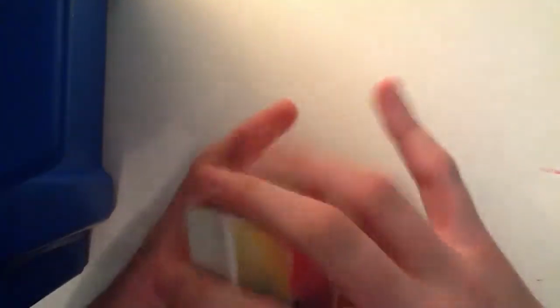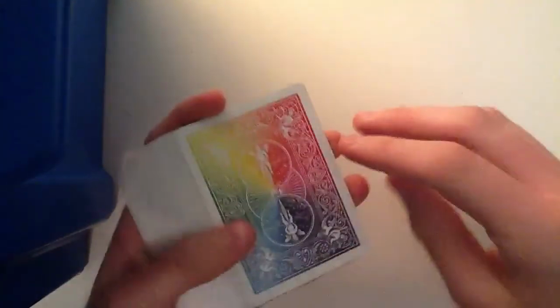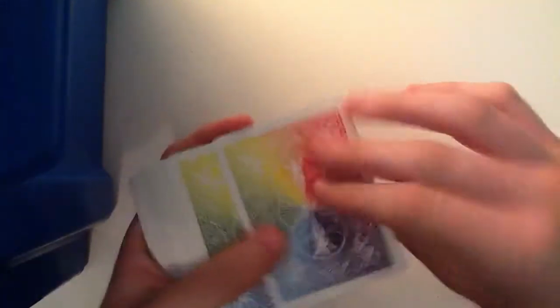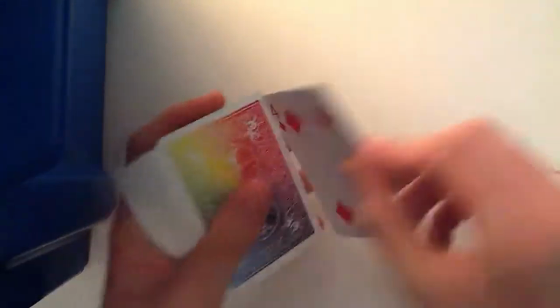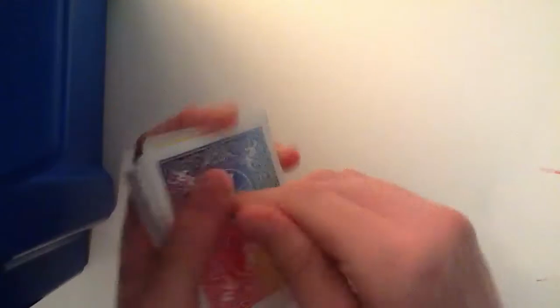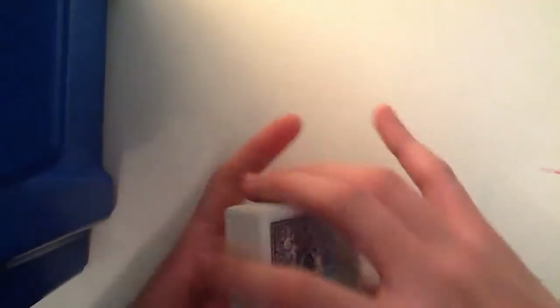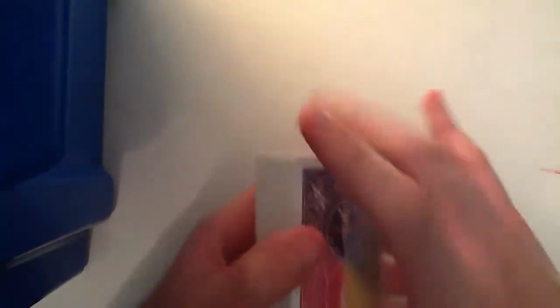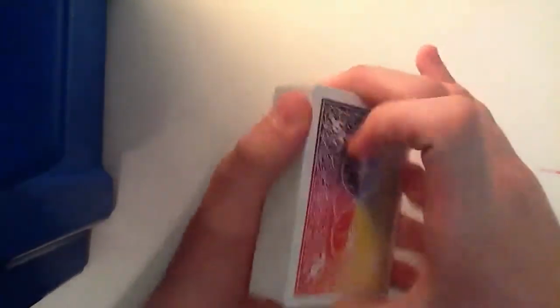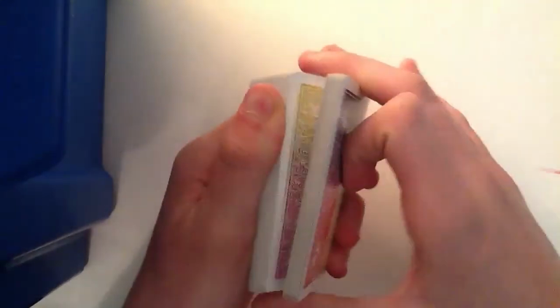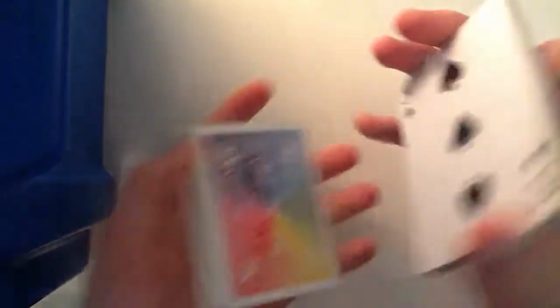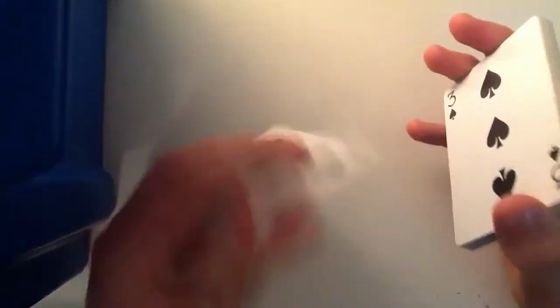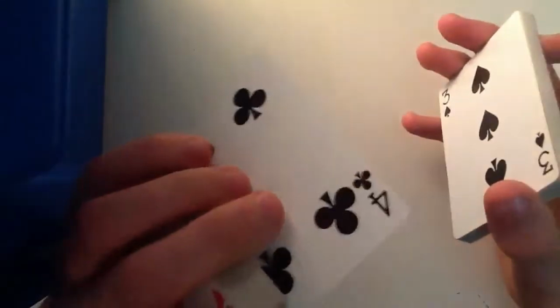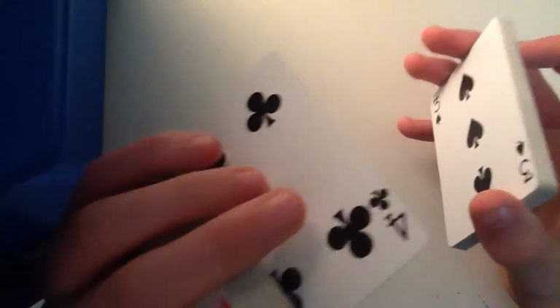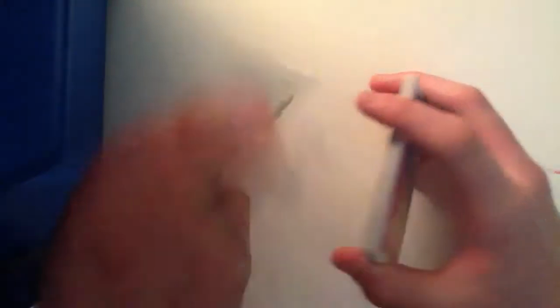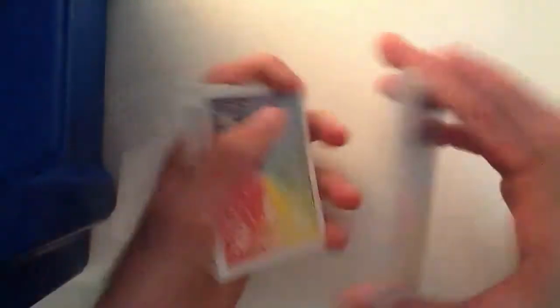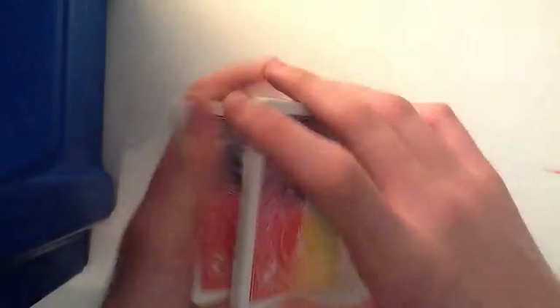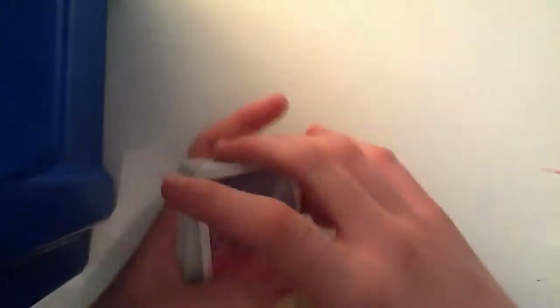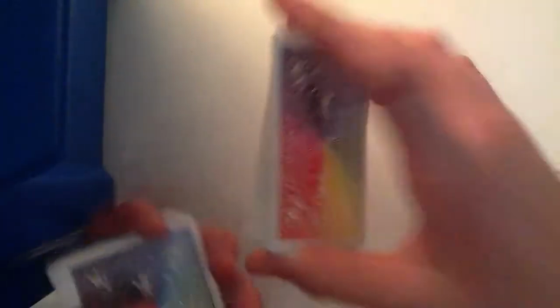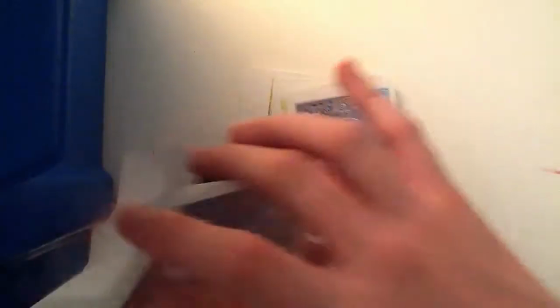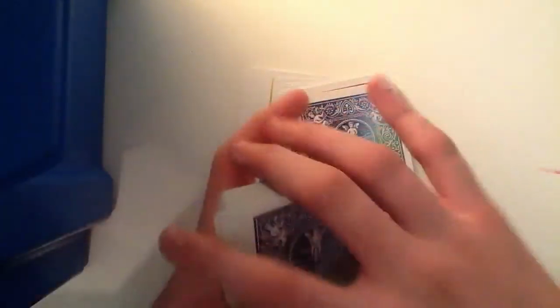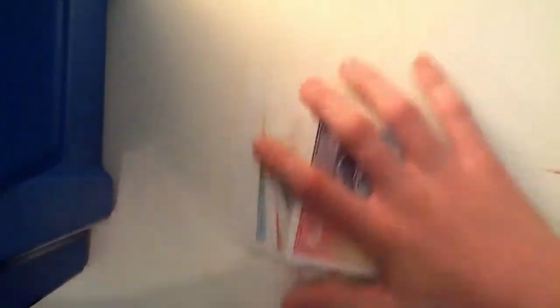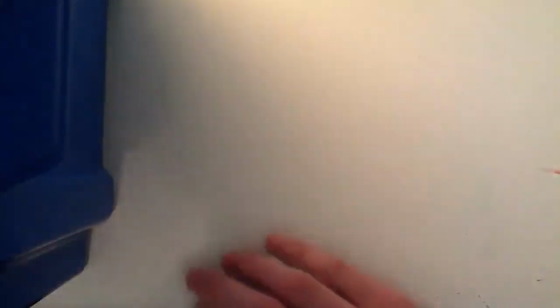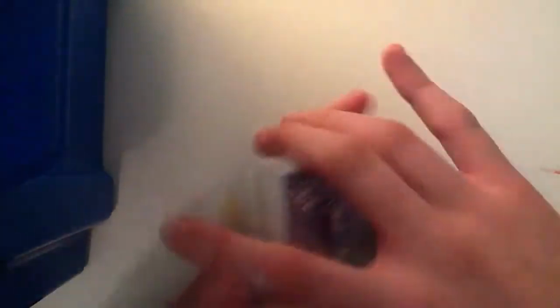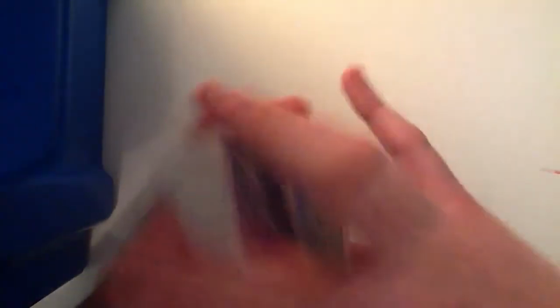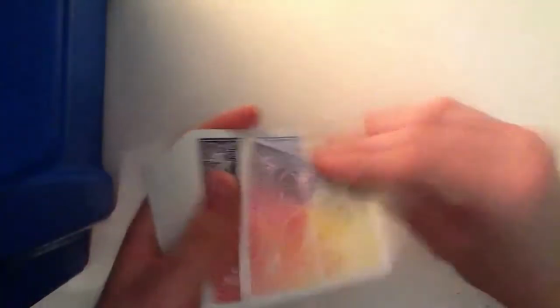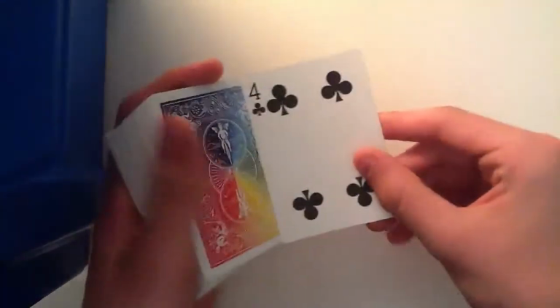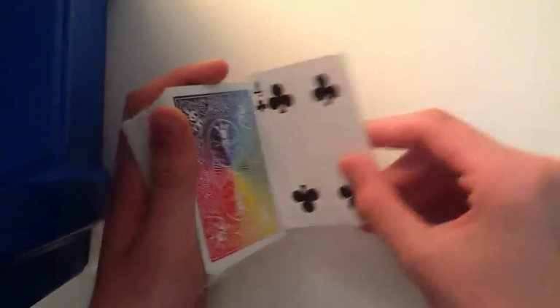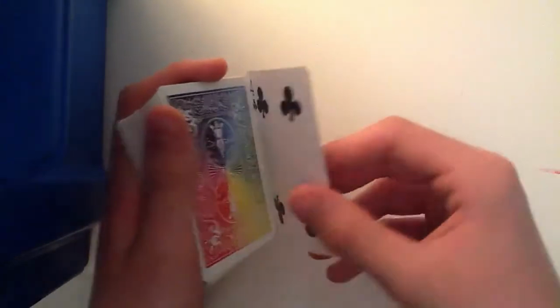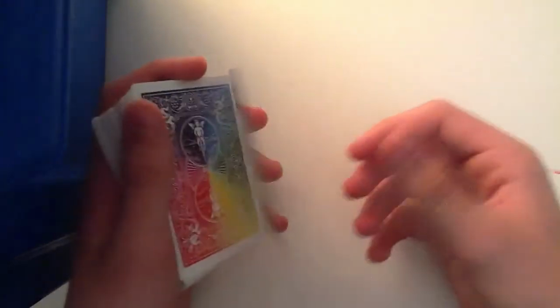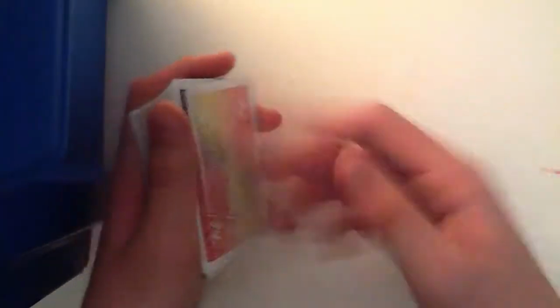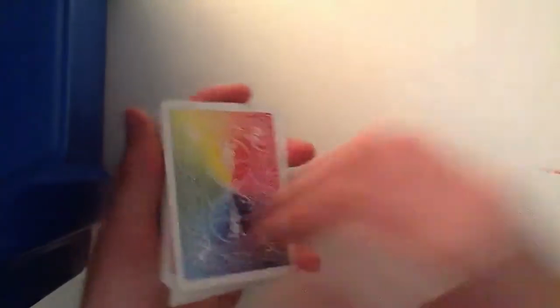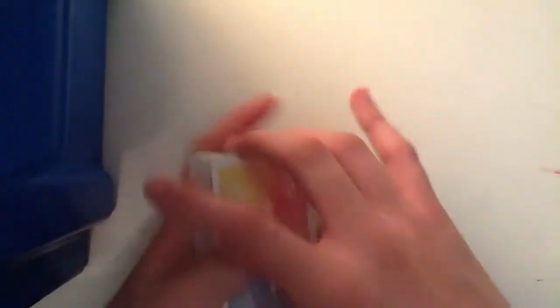All we have to do is — they select the card, say it's like that one, the four of clubs. Then all we have to do is just control it to the top. Just get it to the top whichever way — I won't bother going into detail about that. Get it to the top.